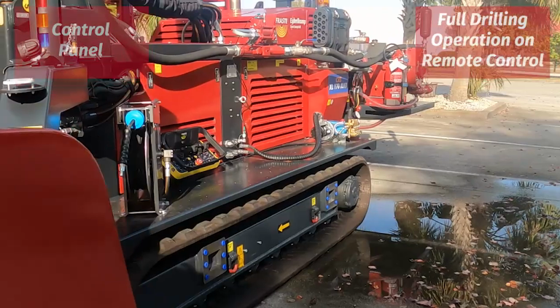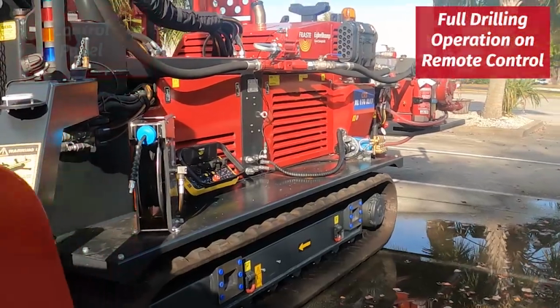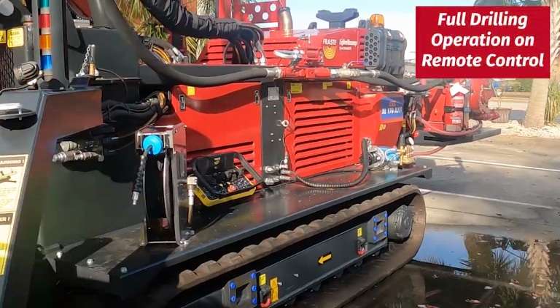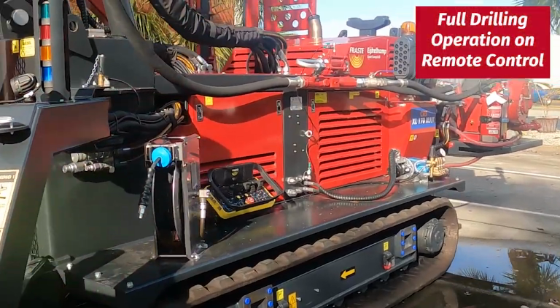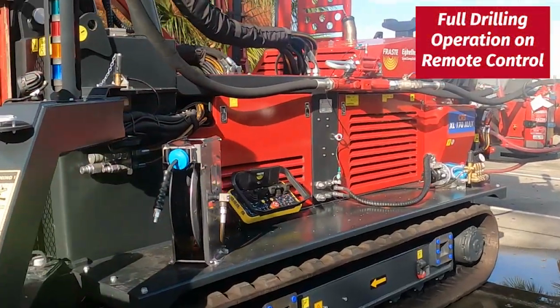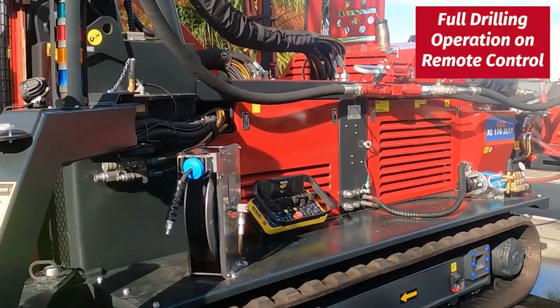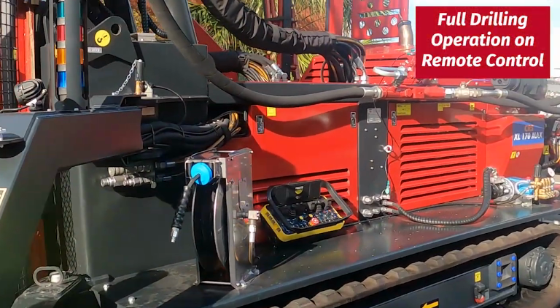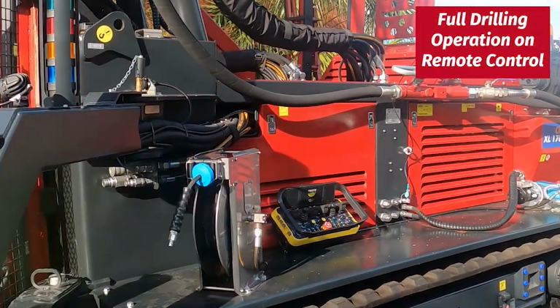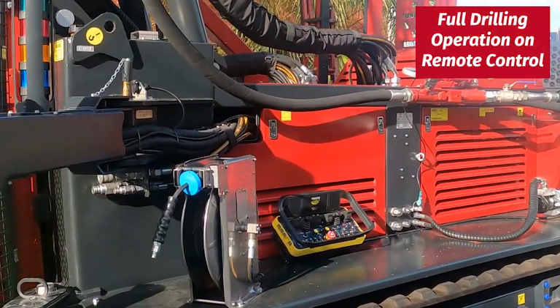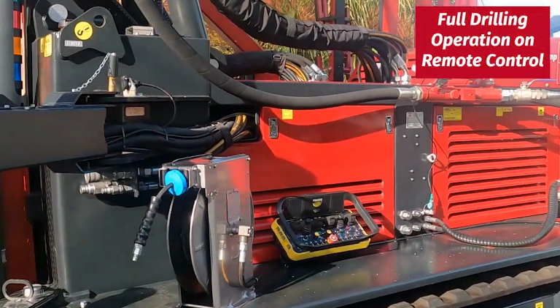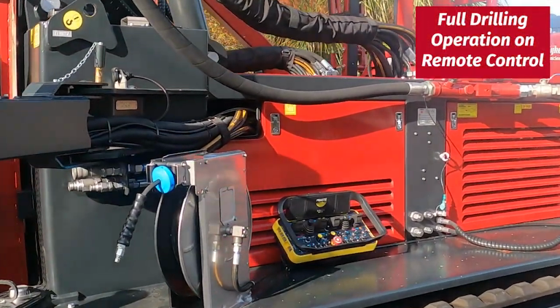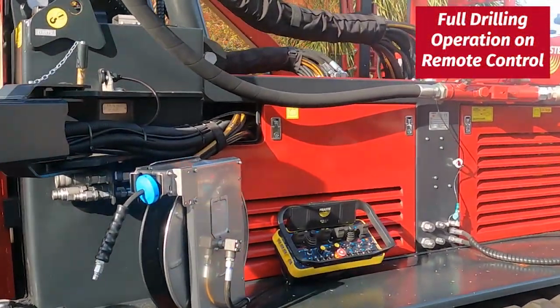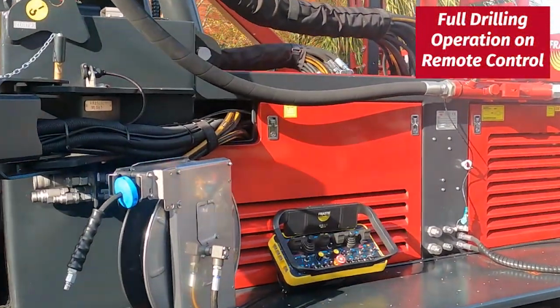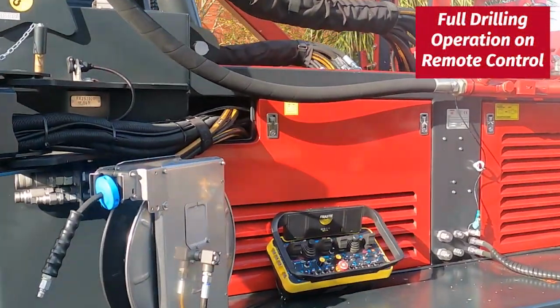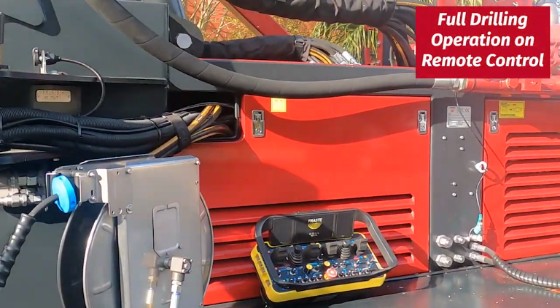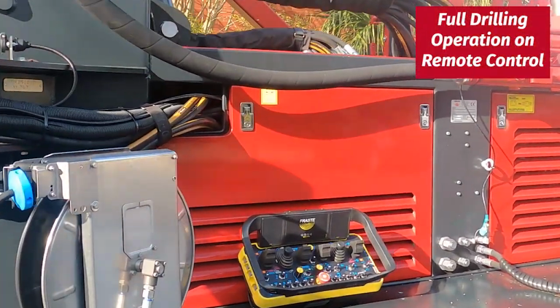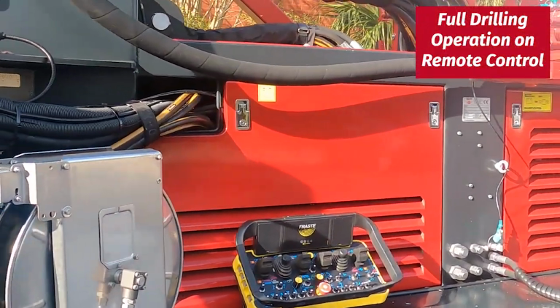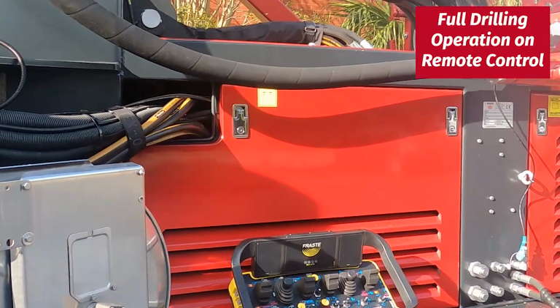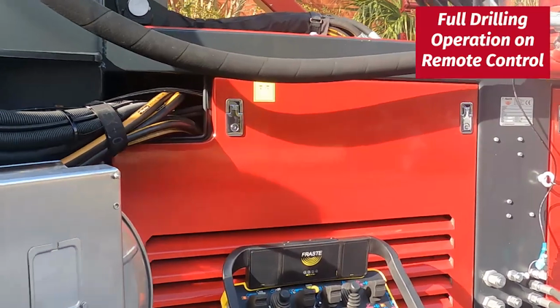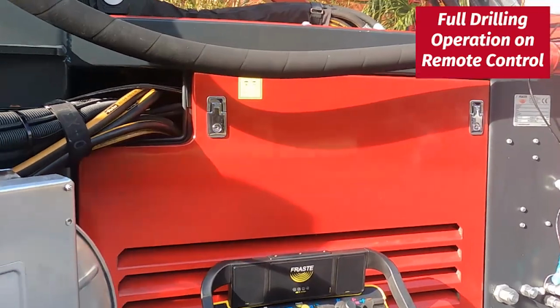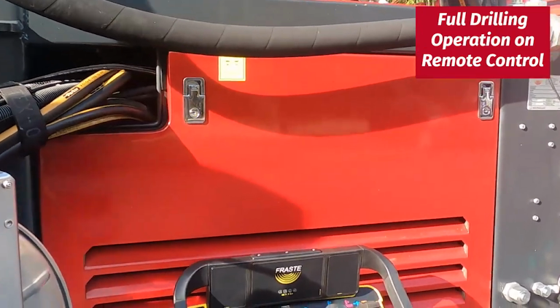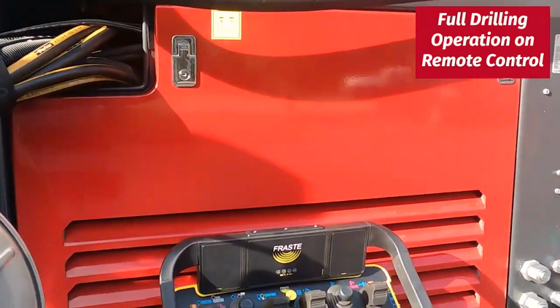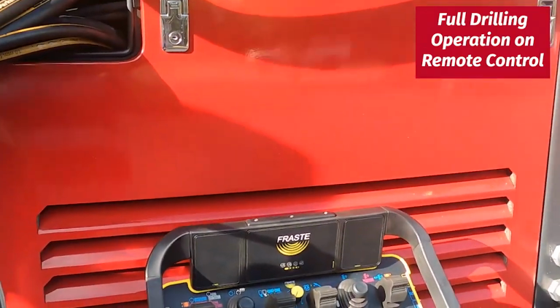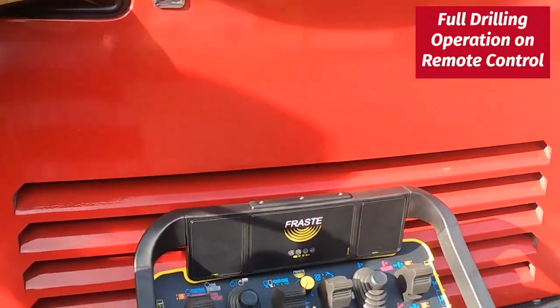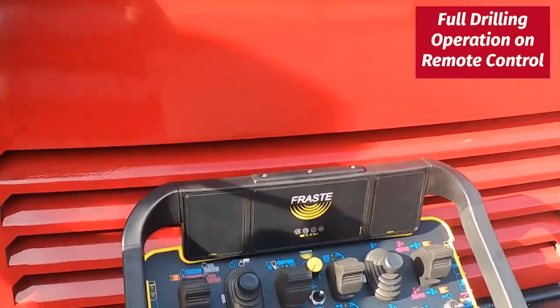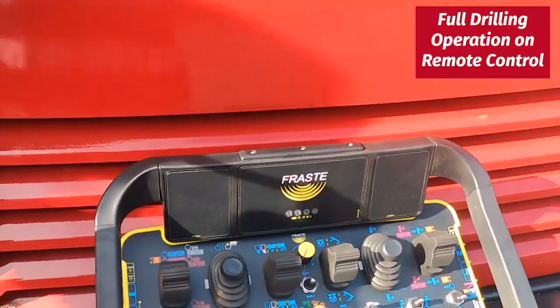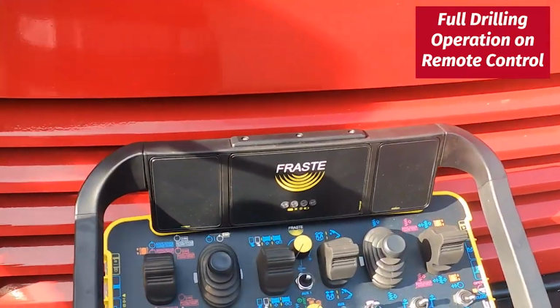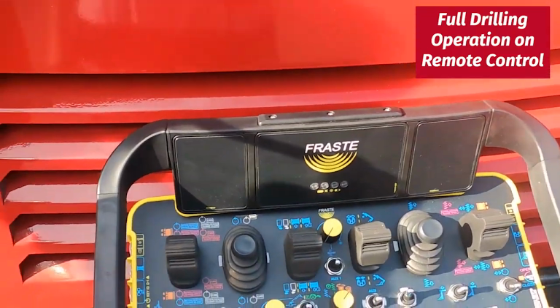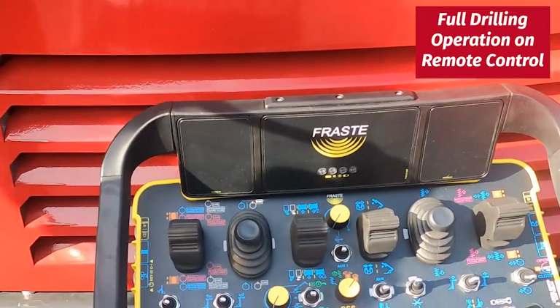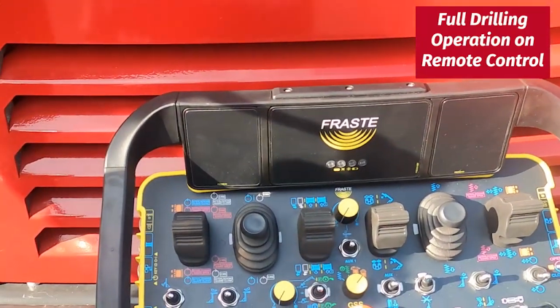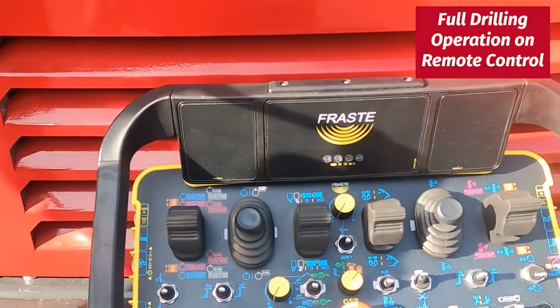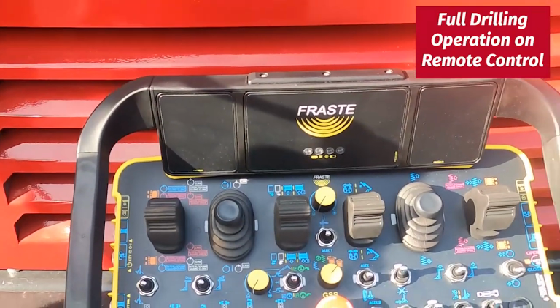As we work our way around the rig, we see a hose reel. Important to point out: this rig is fully remote control — all drilling functions are on this remote control.